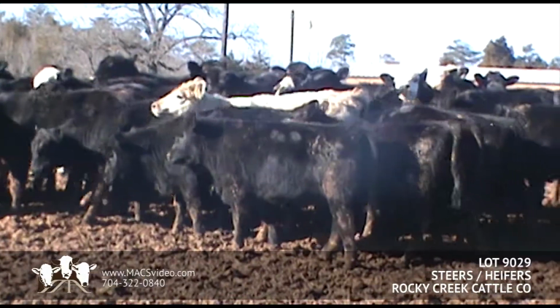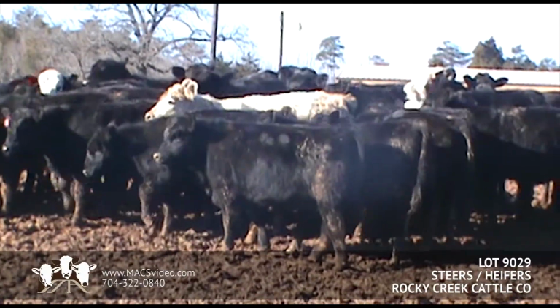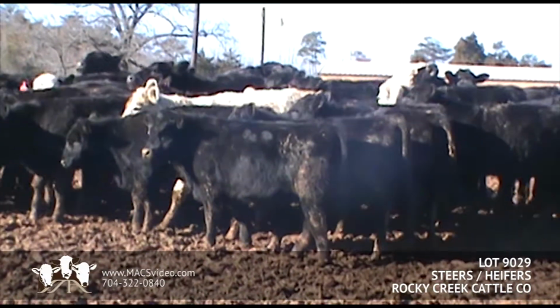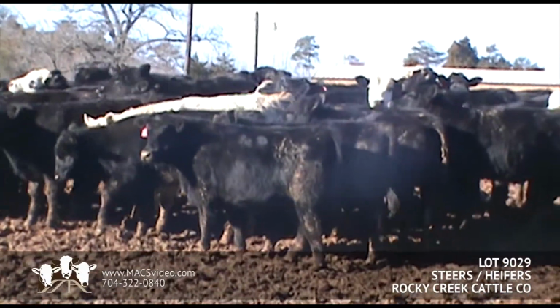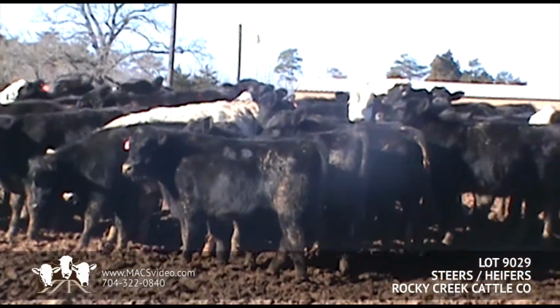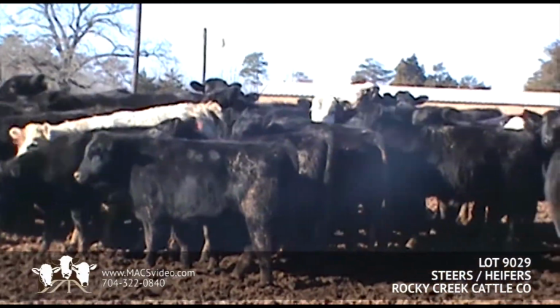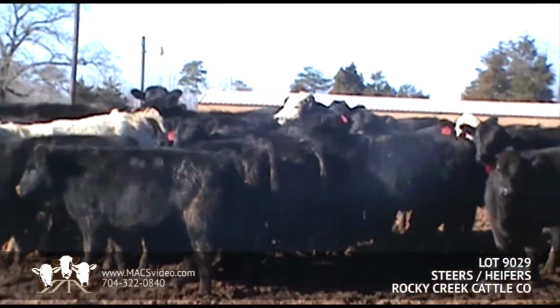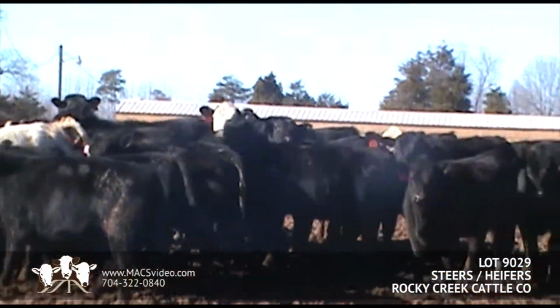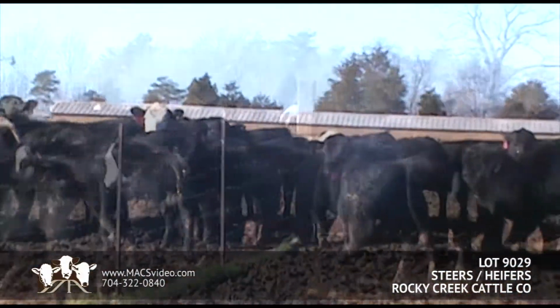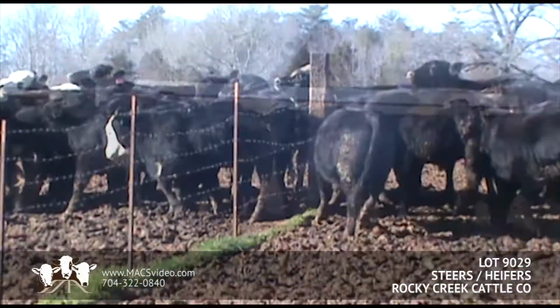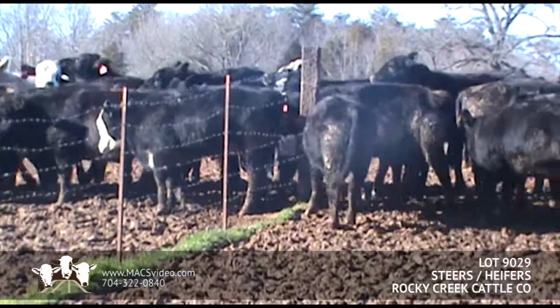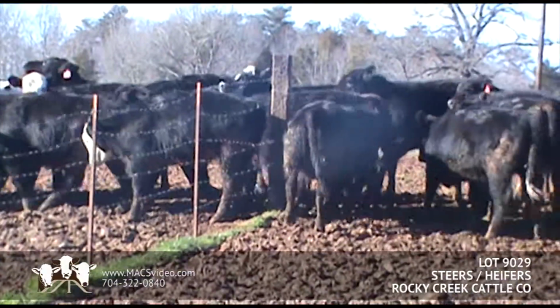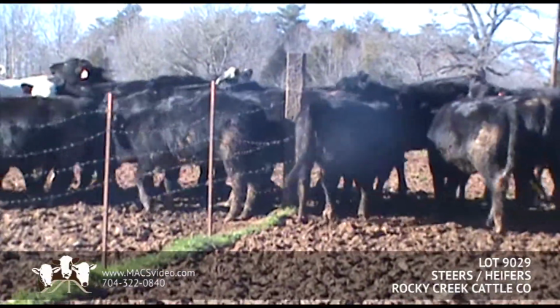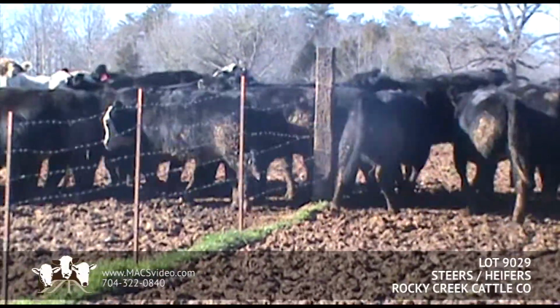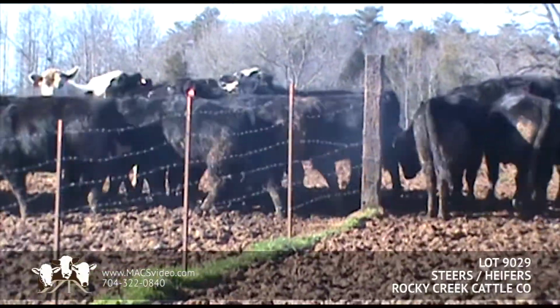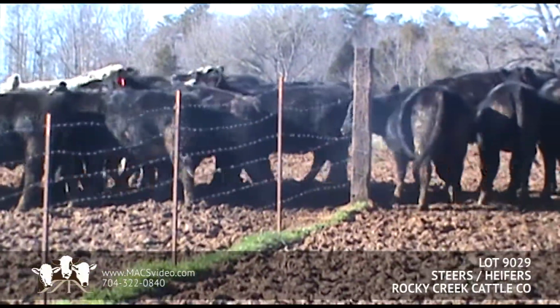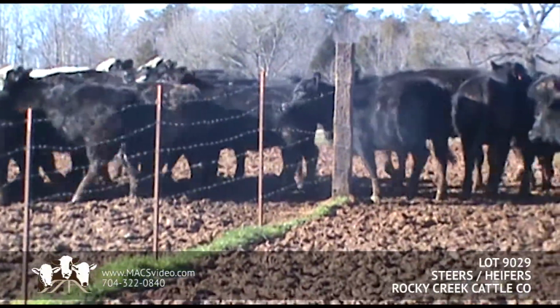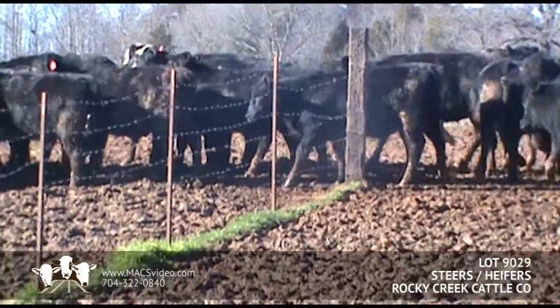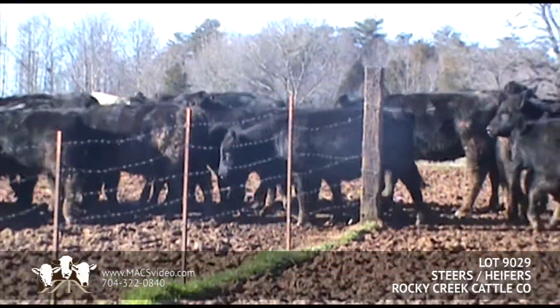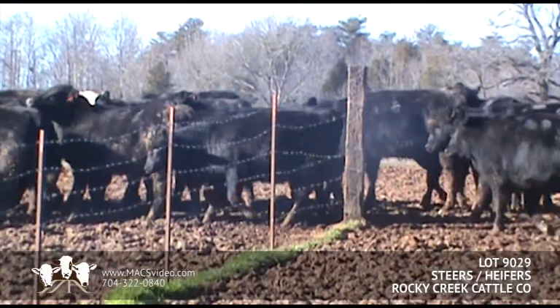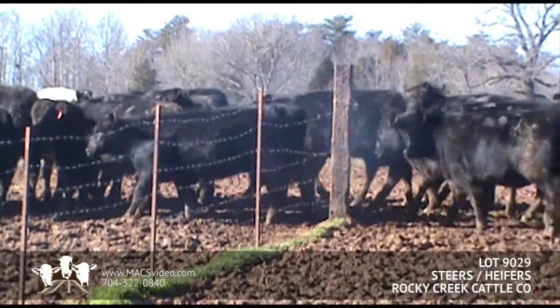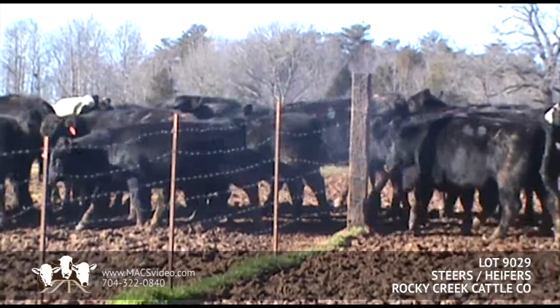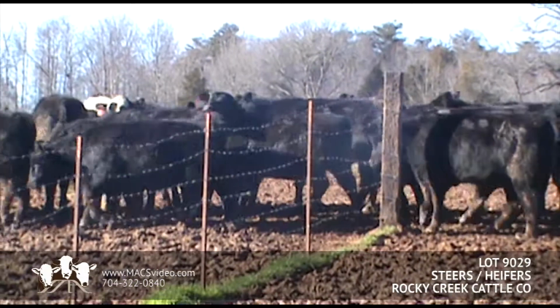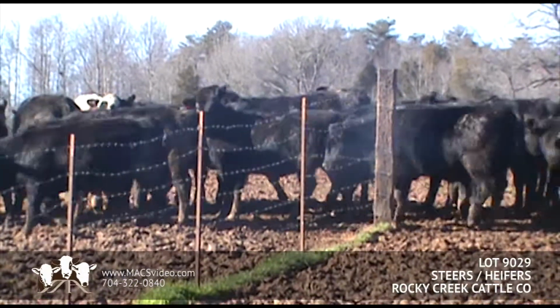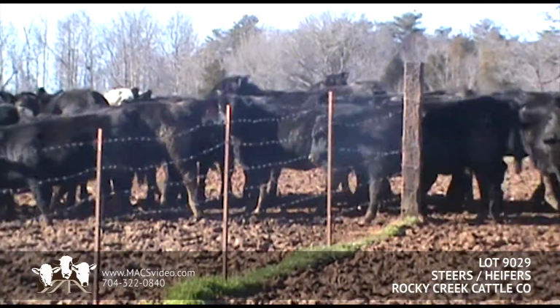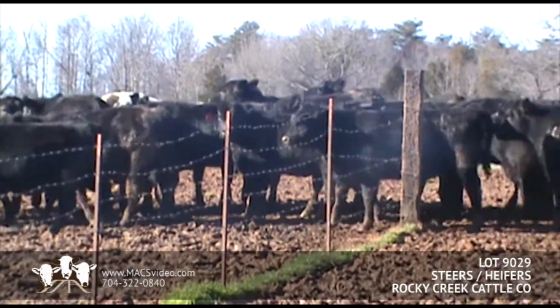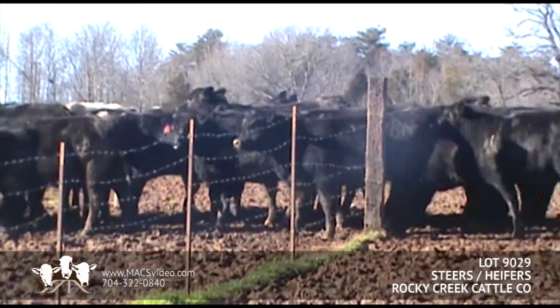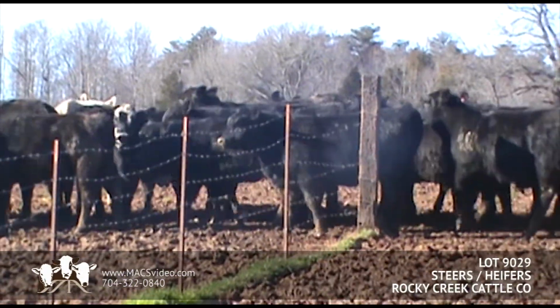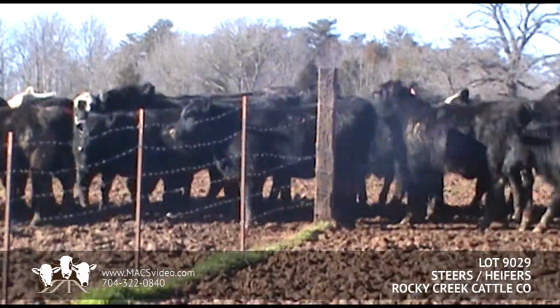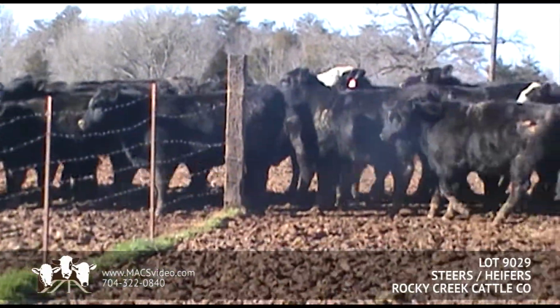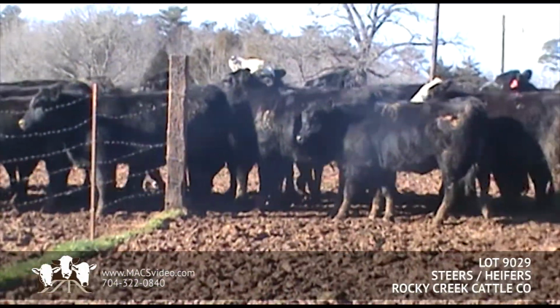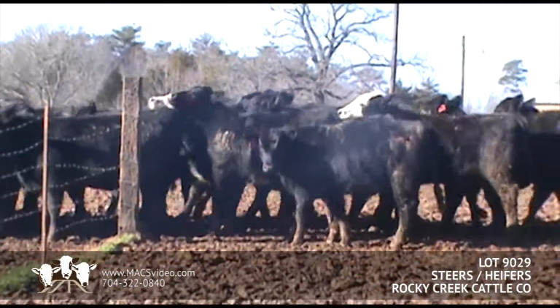Medium frame, medium flesh. These cattle are on a 12% ration, sitting in about a 10-acre lot, being fed each day, hand-fed — a very nice set of steers and heifers.